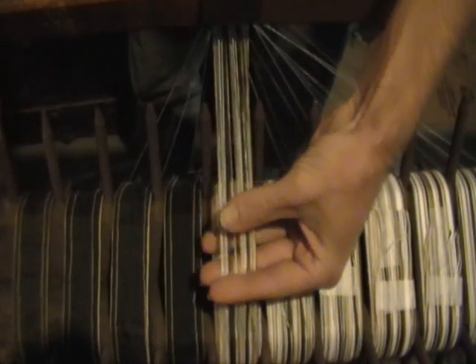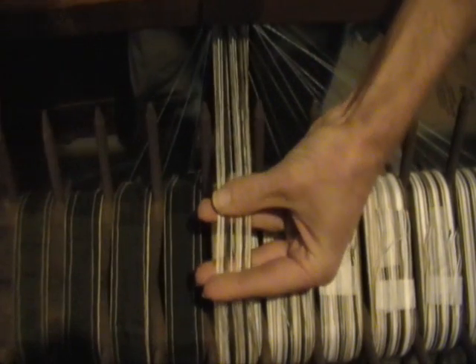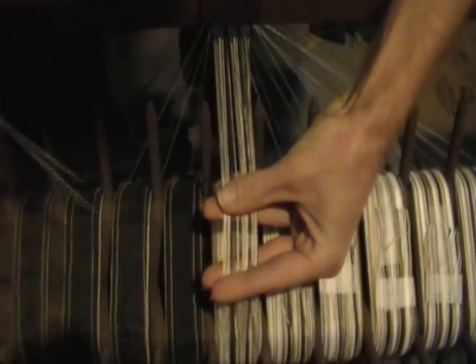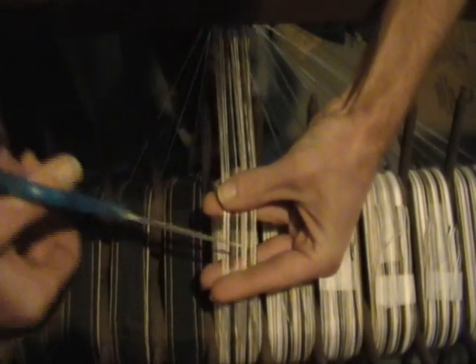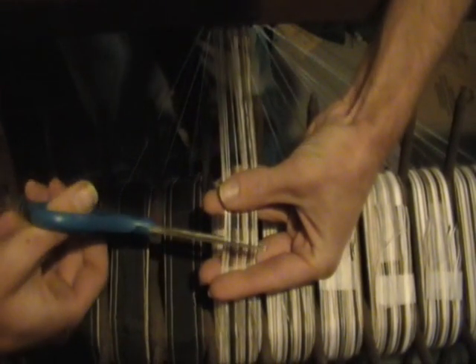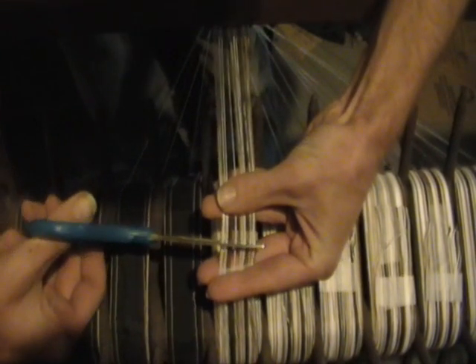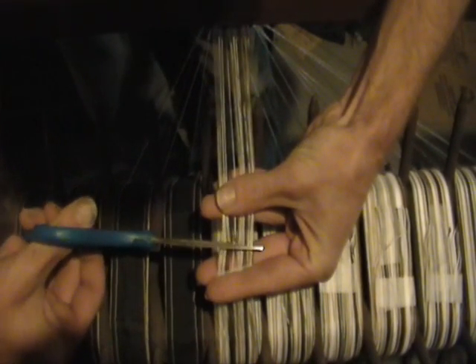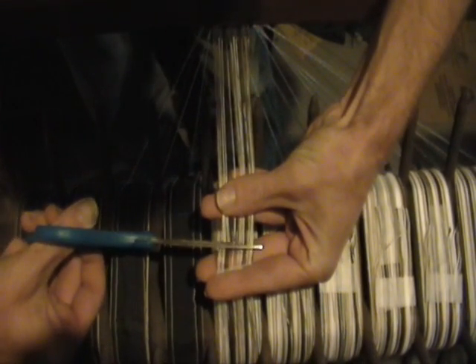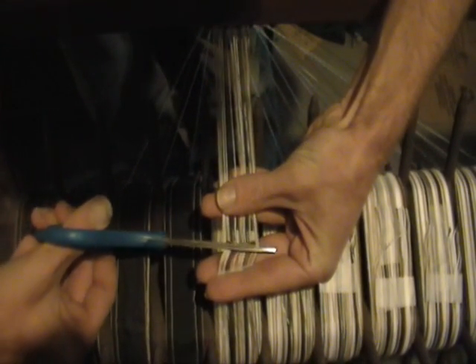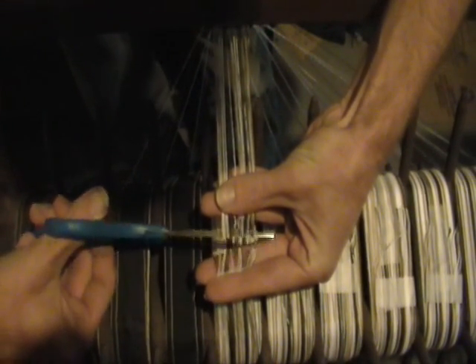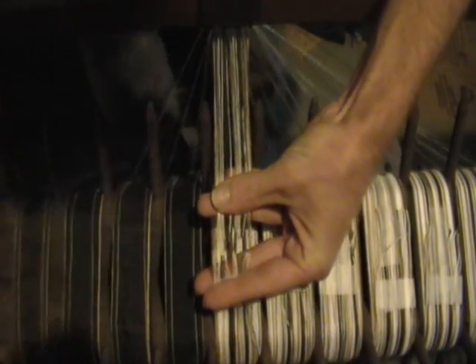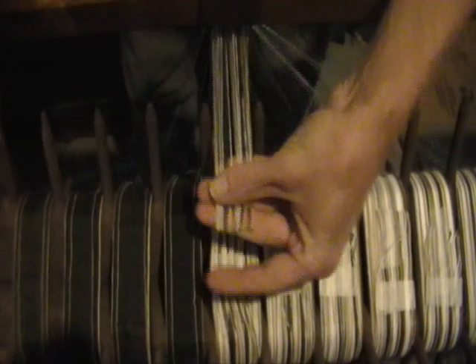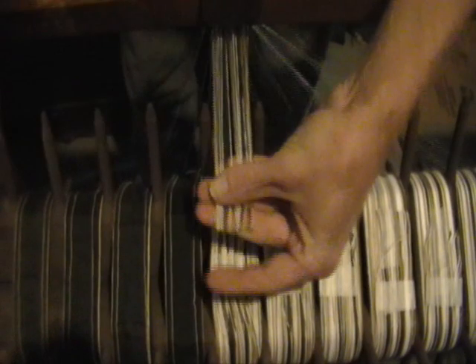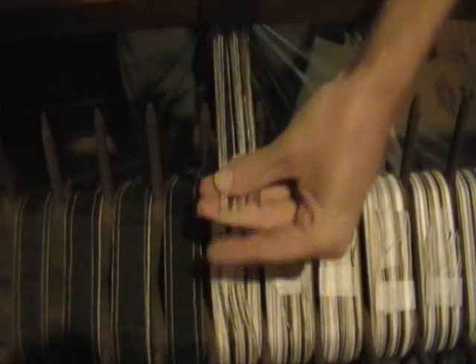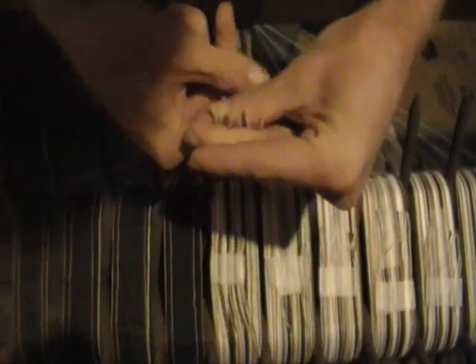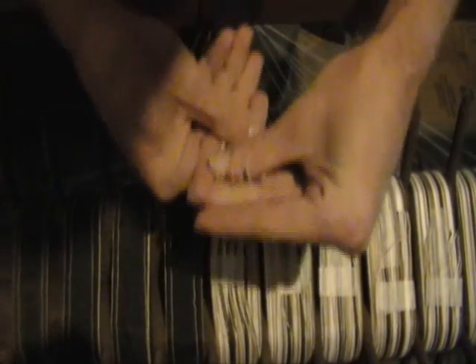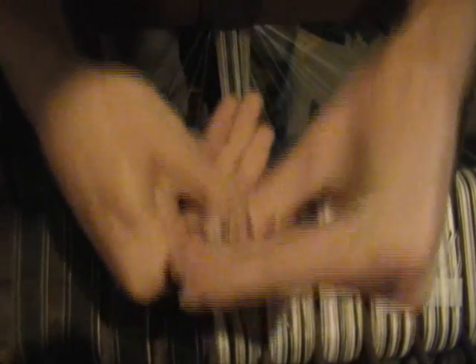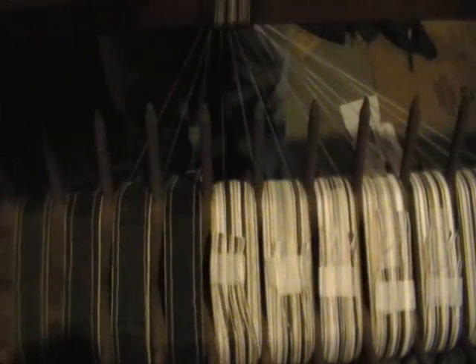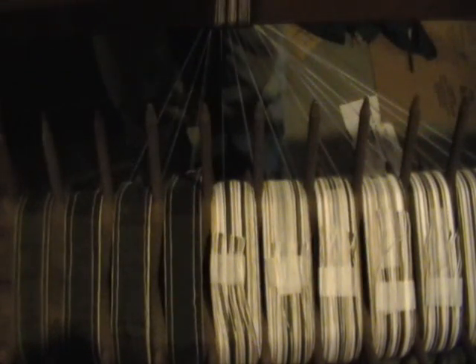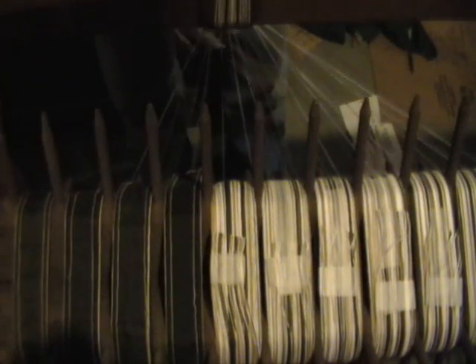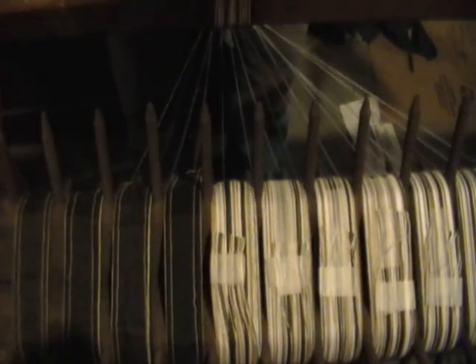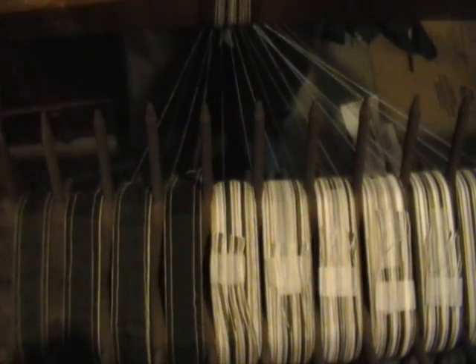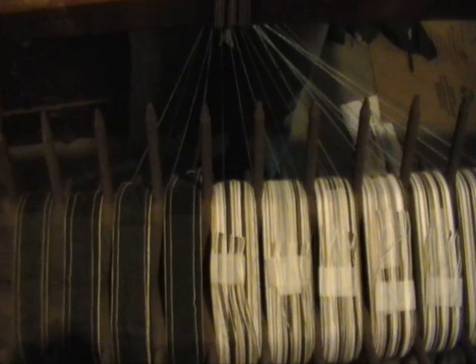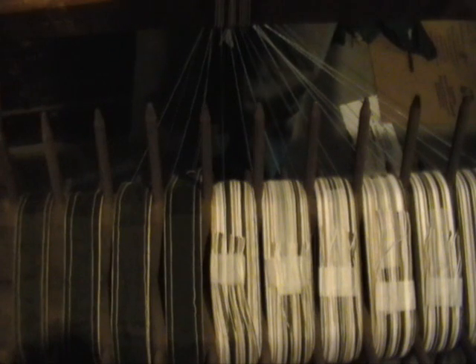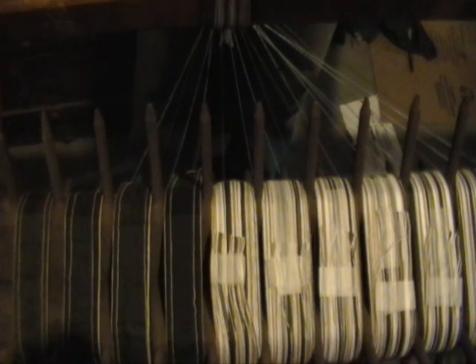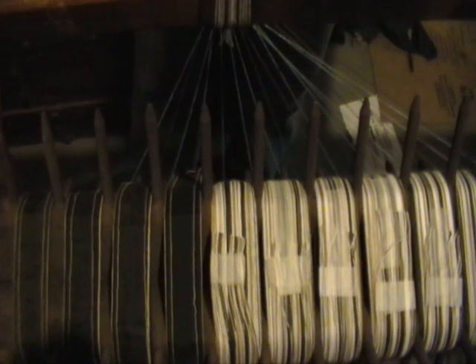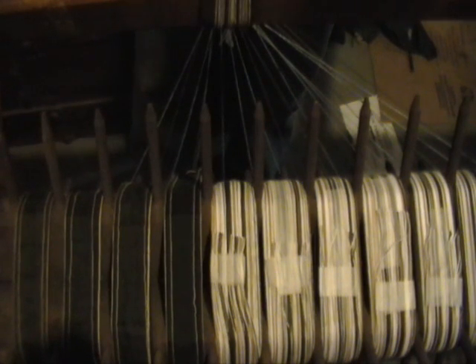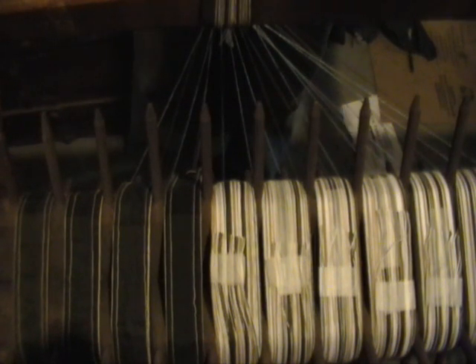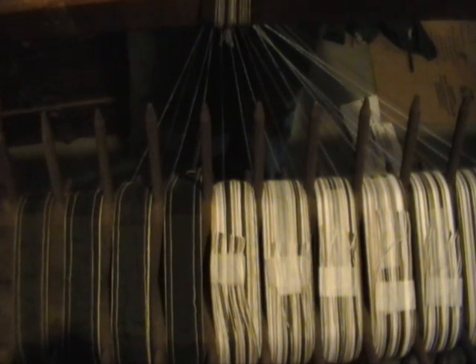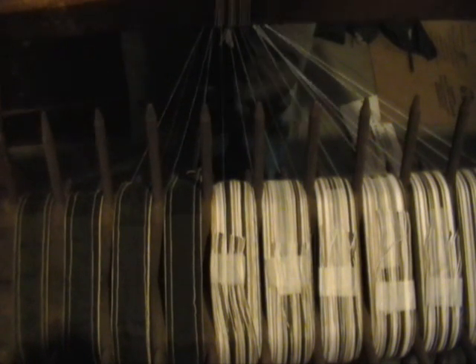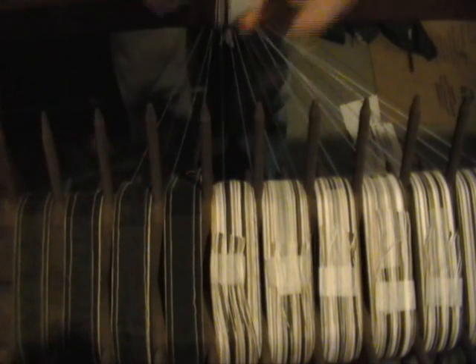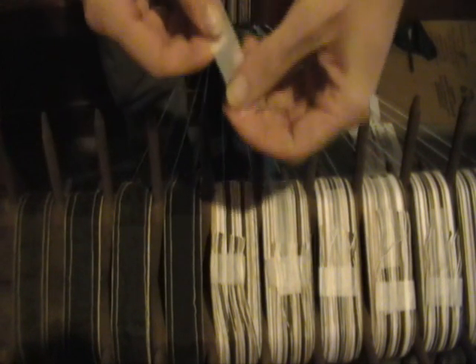After each section is wound, it is securely taped in a fashion to keep all of your strings in the proper order, and then secured to the back beam of the loom so you can wind your next section.